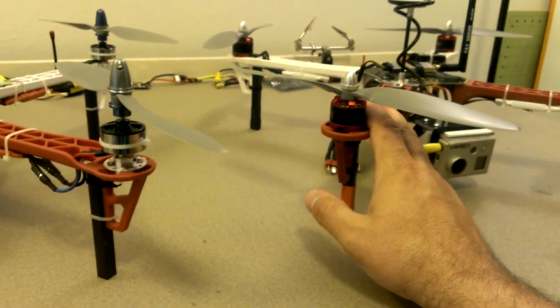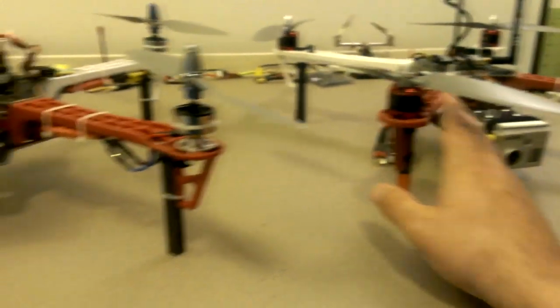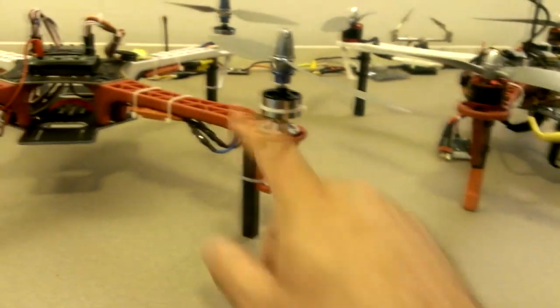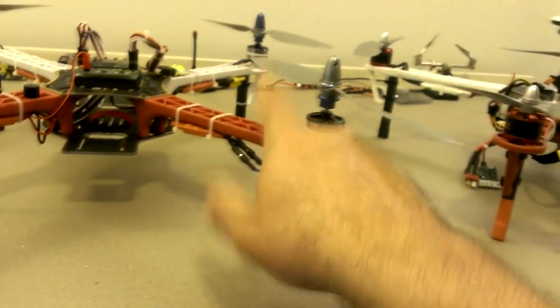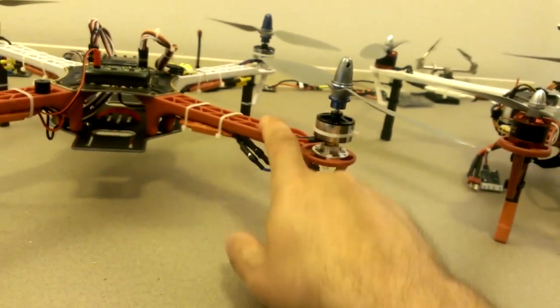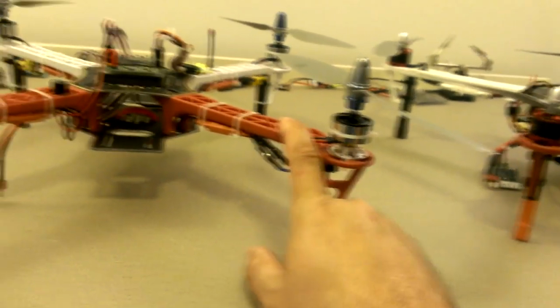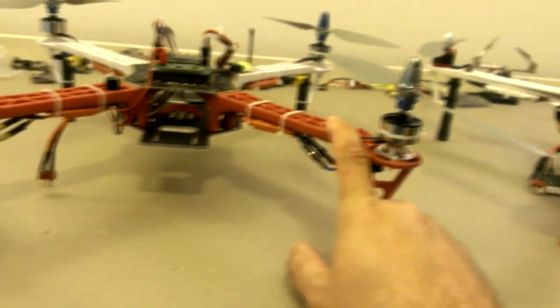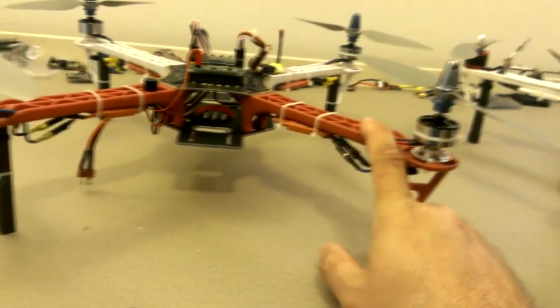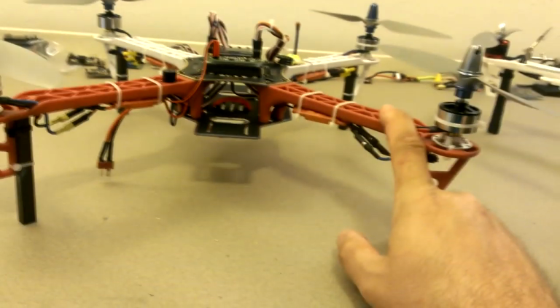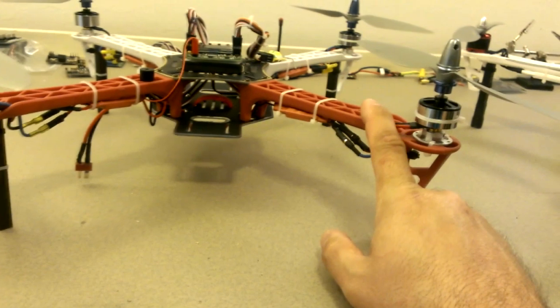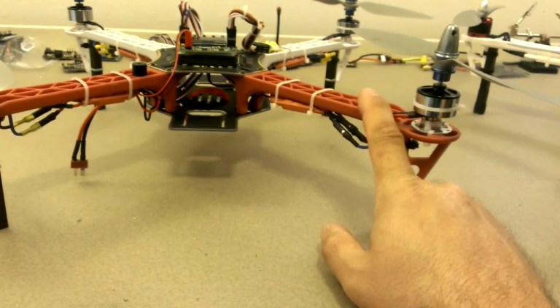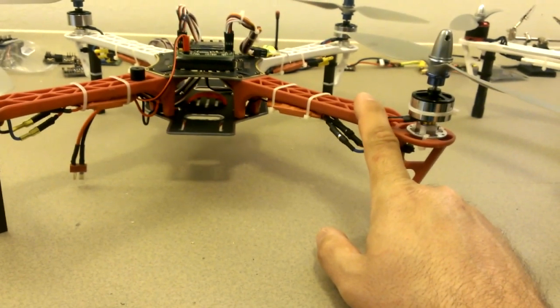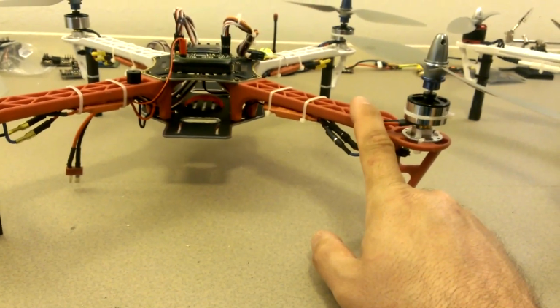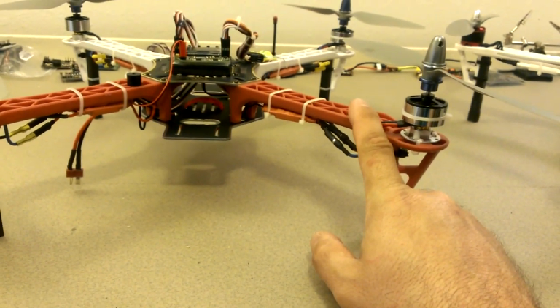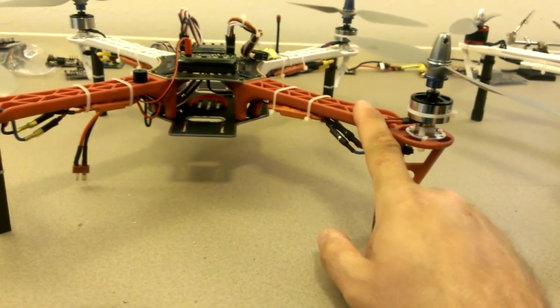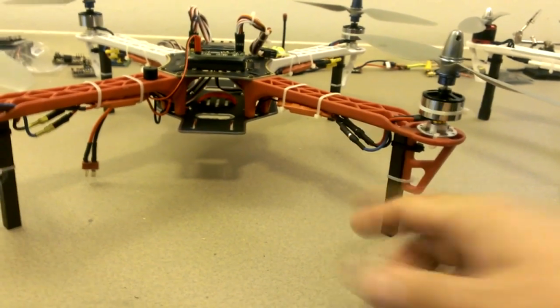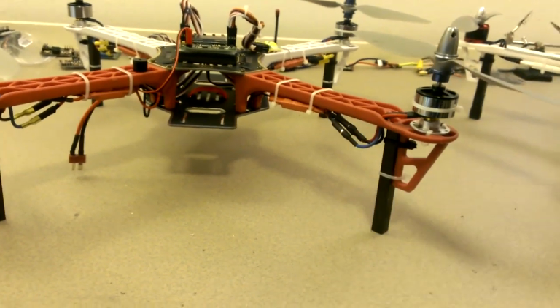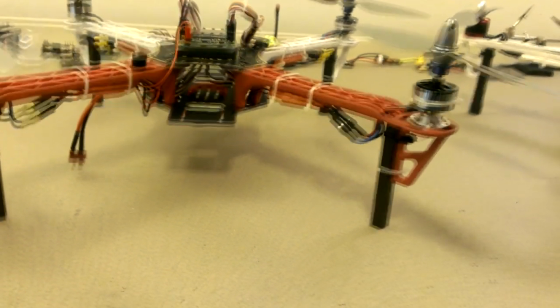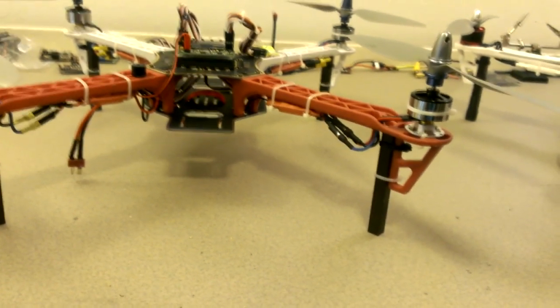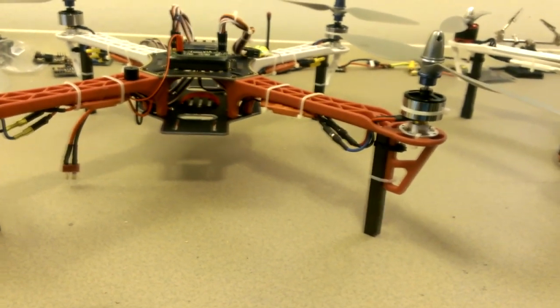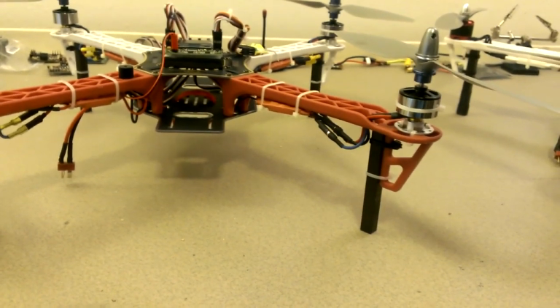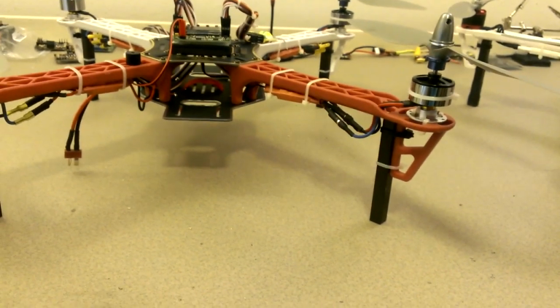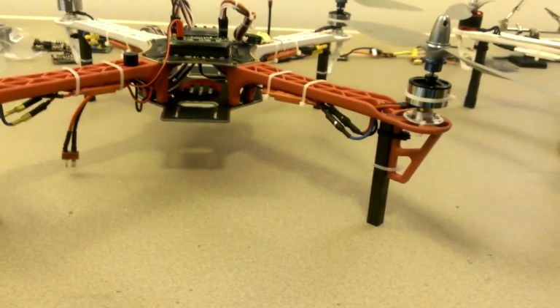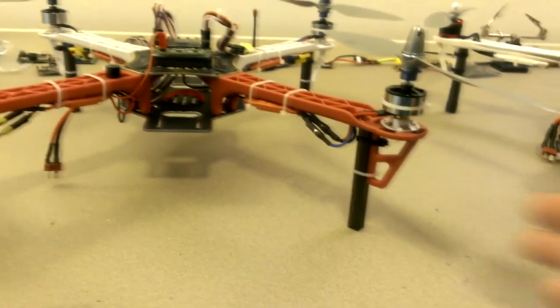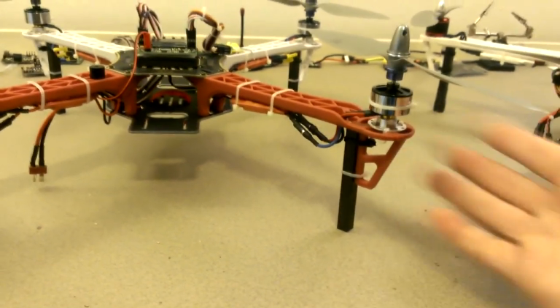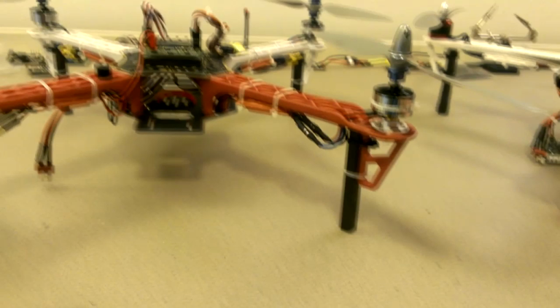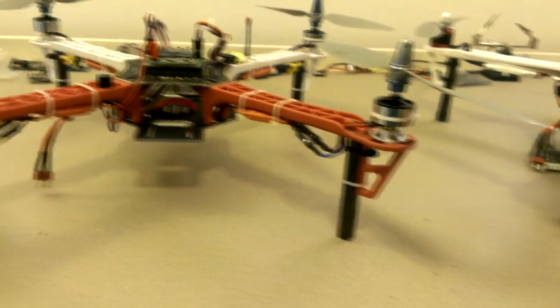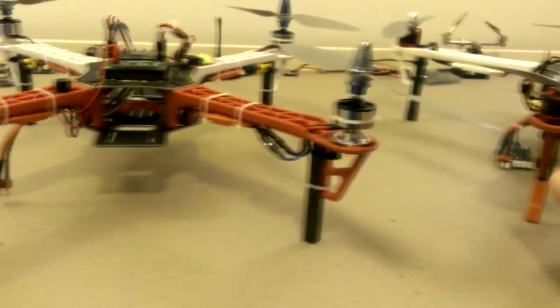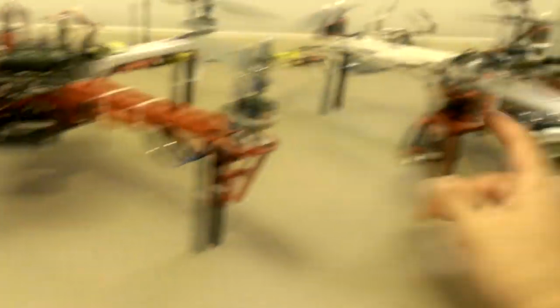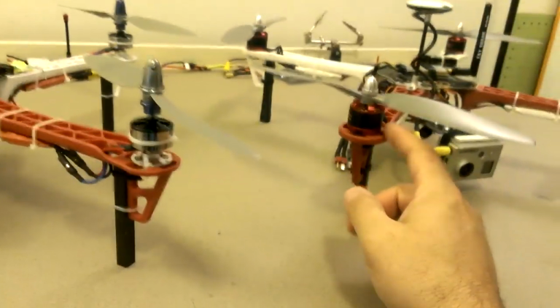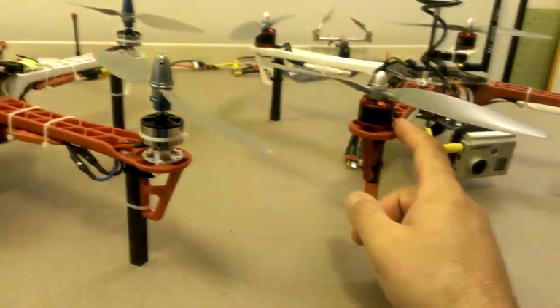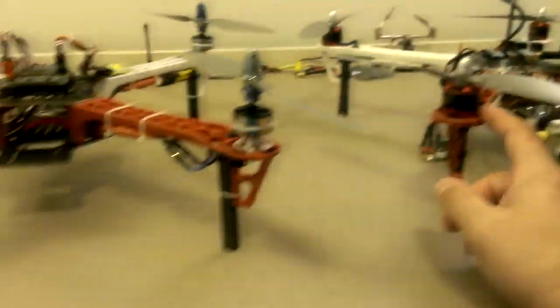You can get arms for the DJI for, I think, $4 or $5 a piece. But if you're going to spend another $20, you might as well get the DJI frame, in my opinion.